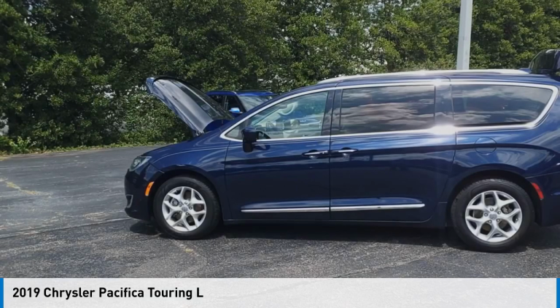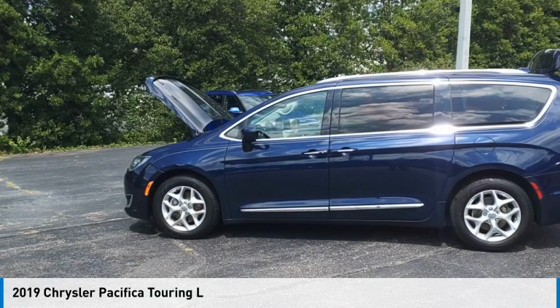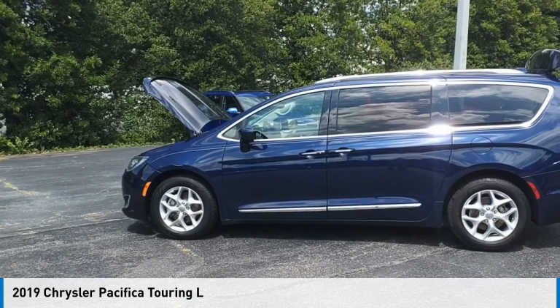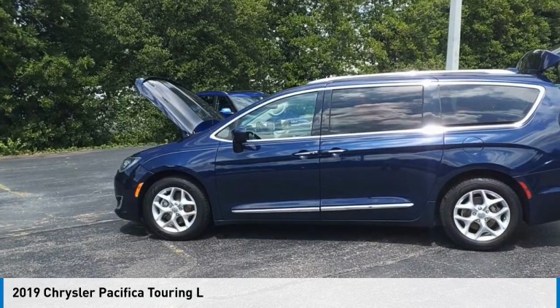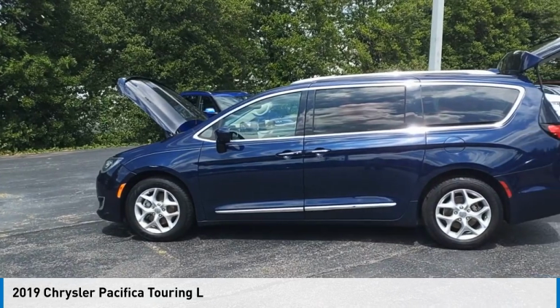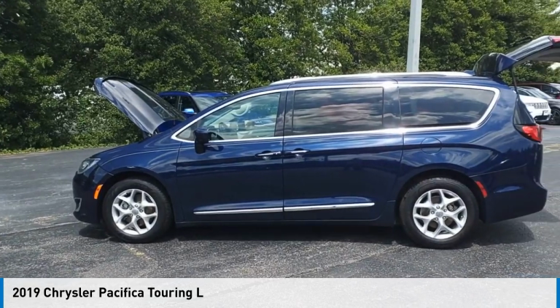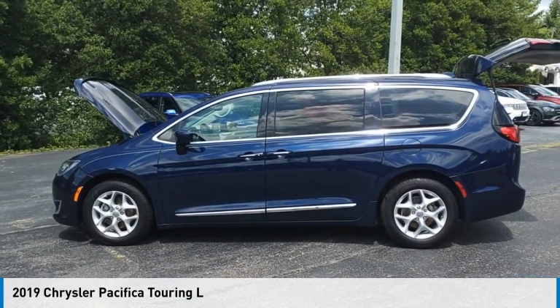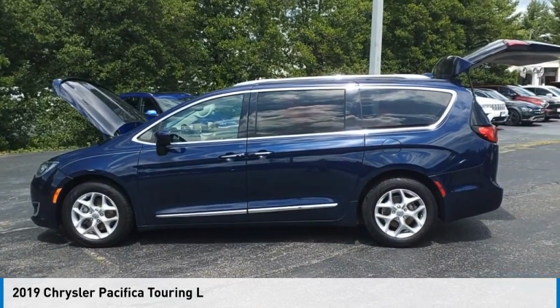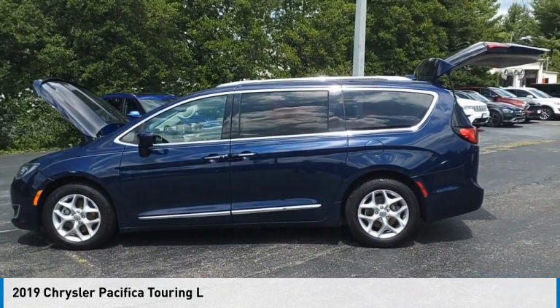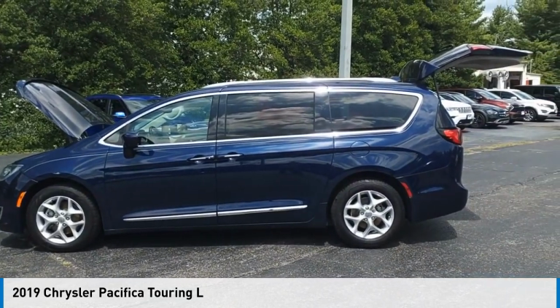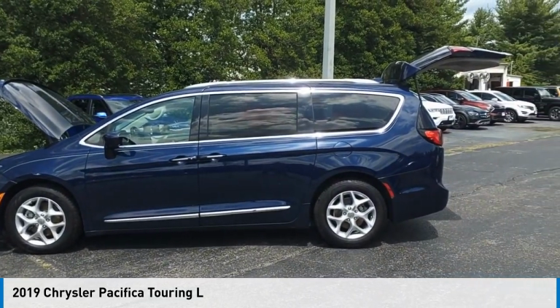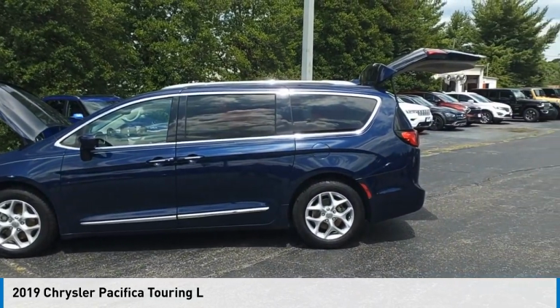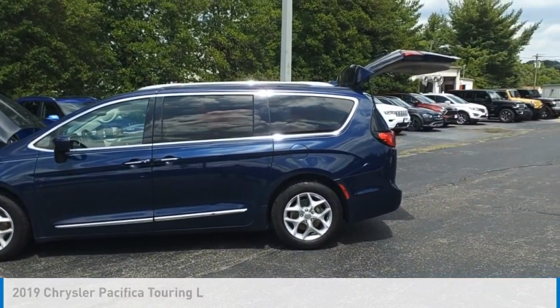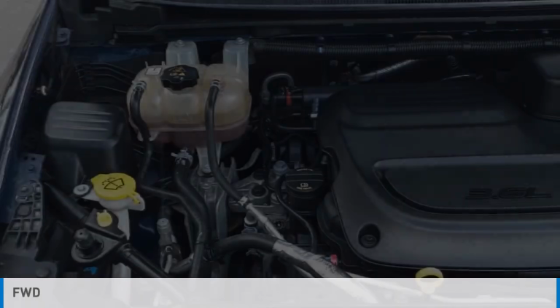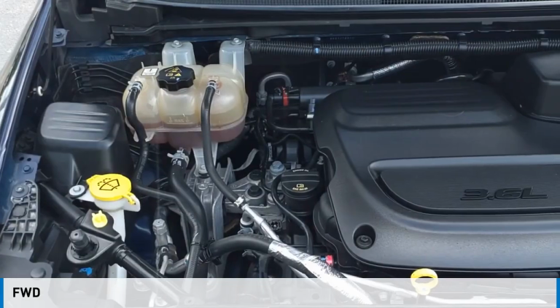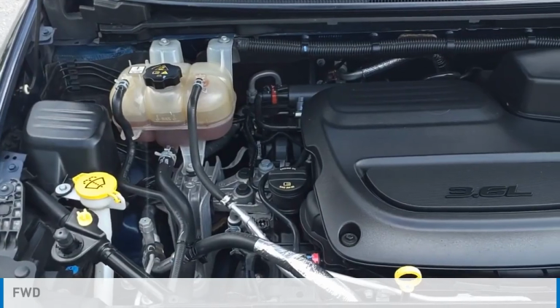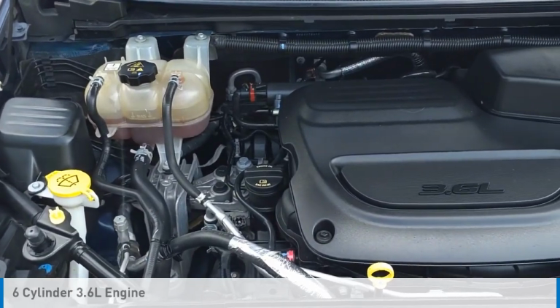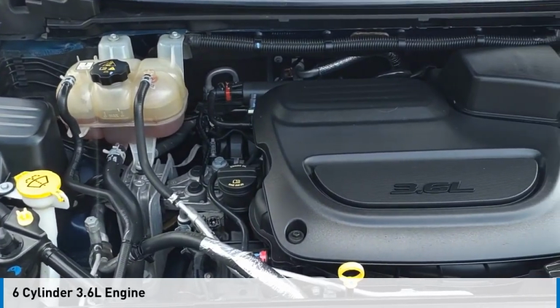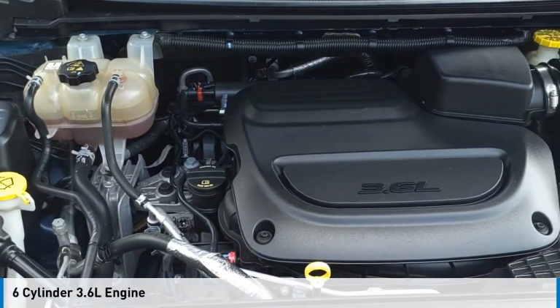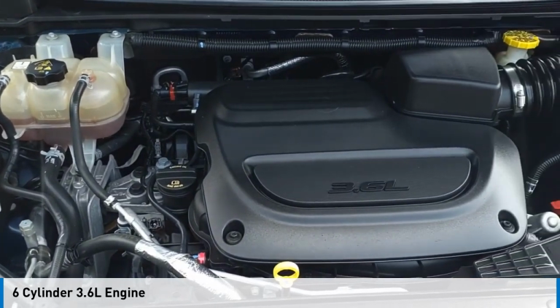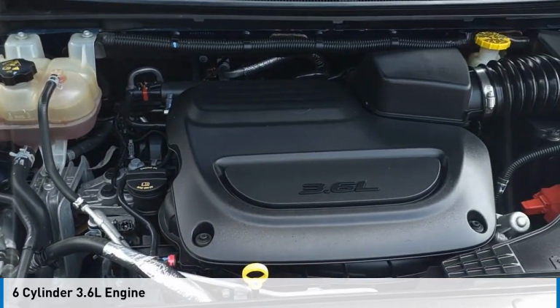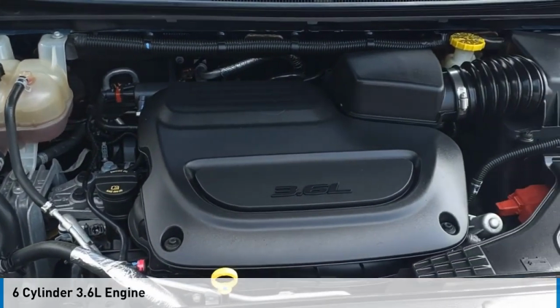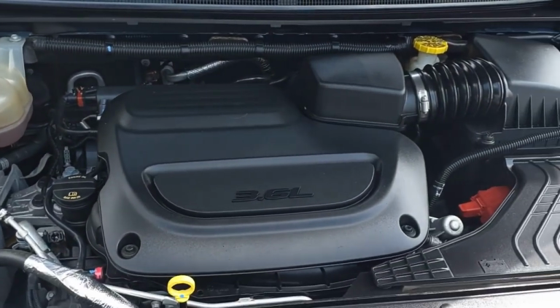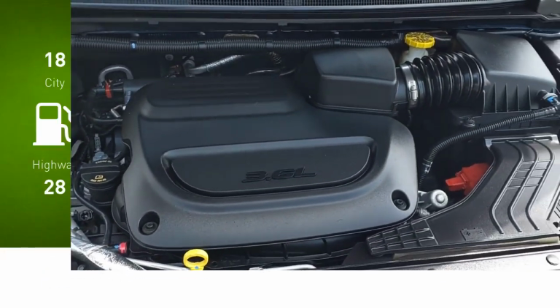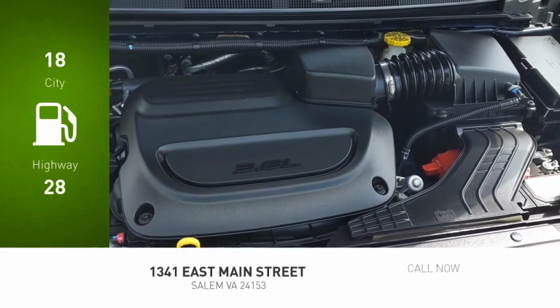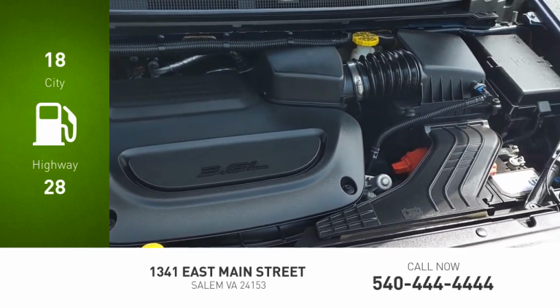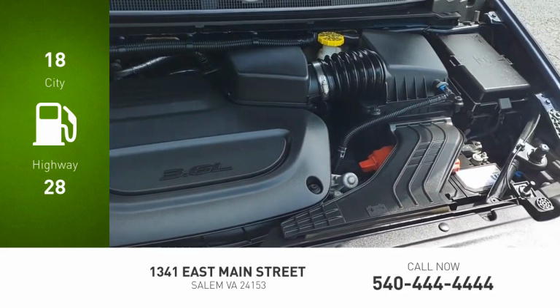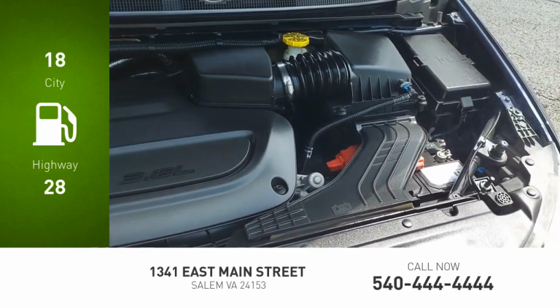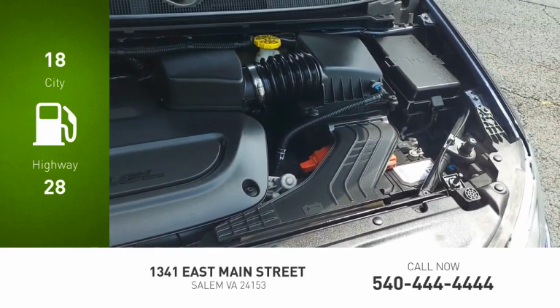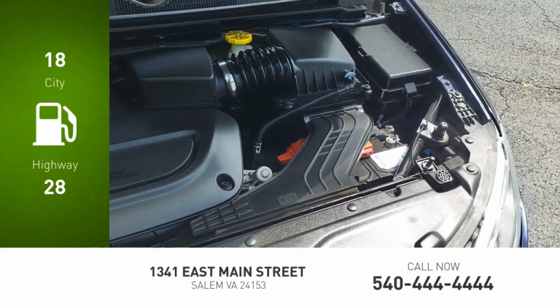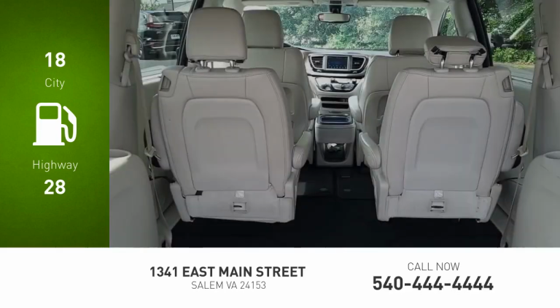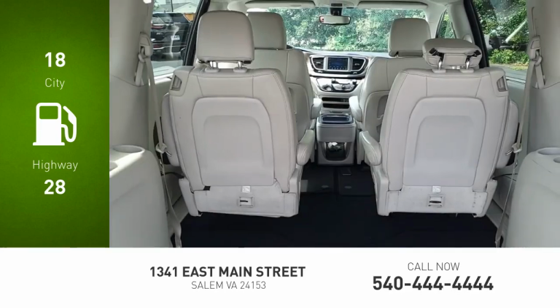You are going to love the 2019 Pacifica. This vehicle is powered by a front-wheel drive, six-cylinder, 3.6-liter engine. Great fuel efficiency saves you money by requiring fewer trips to the gas station.